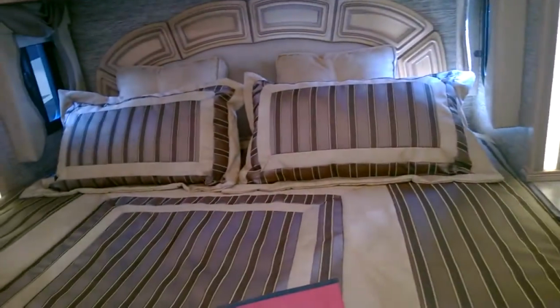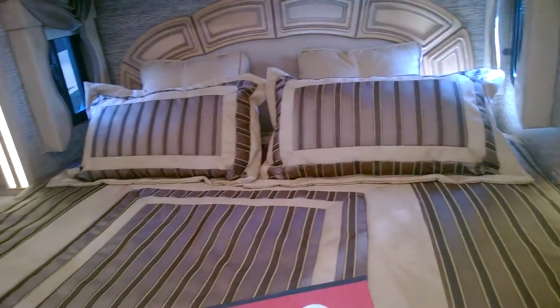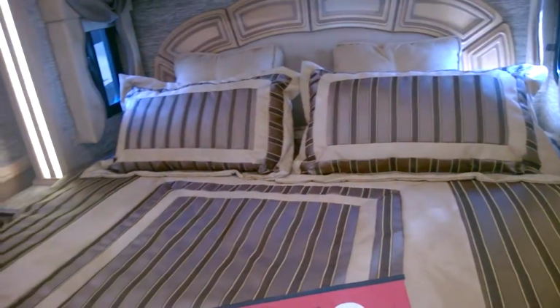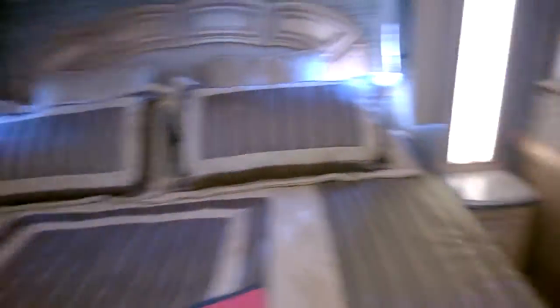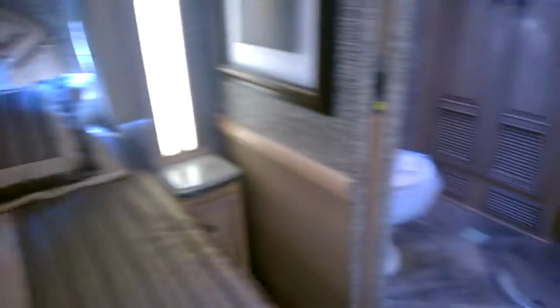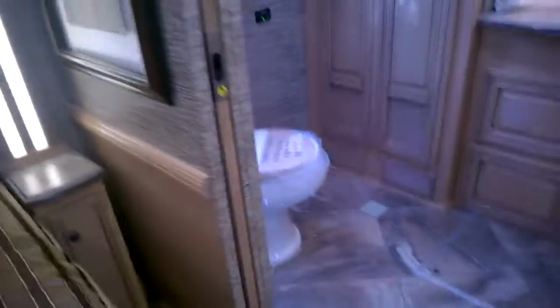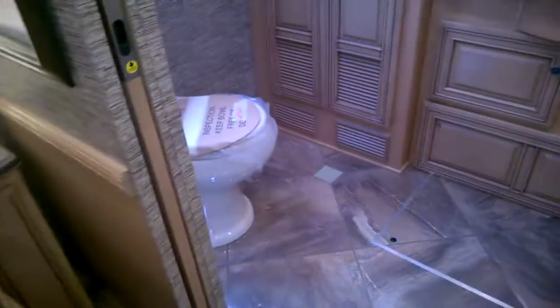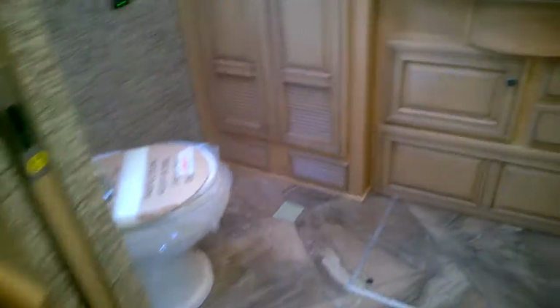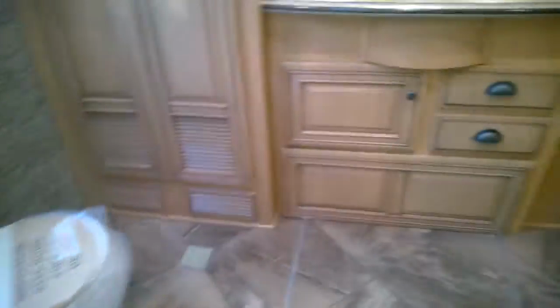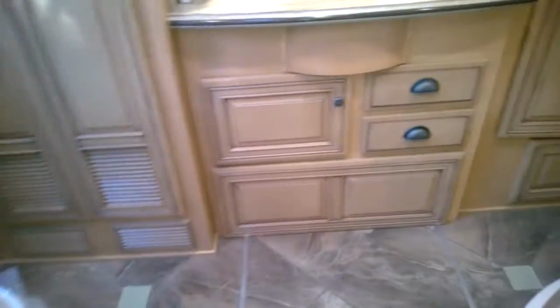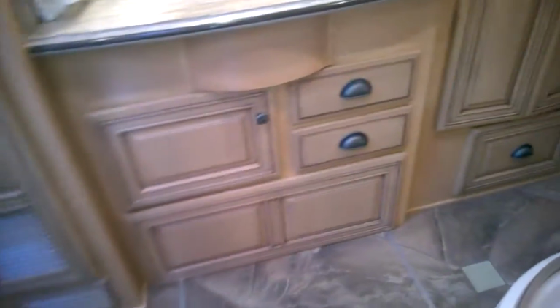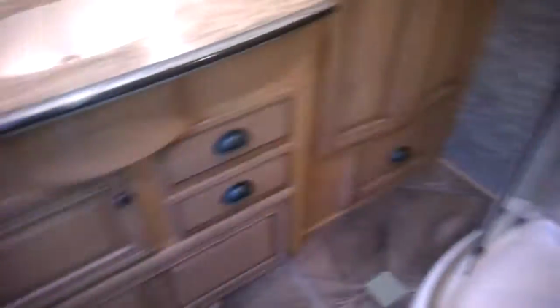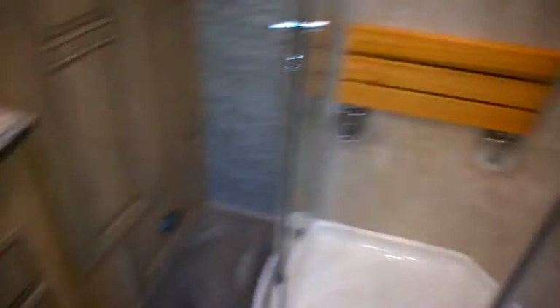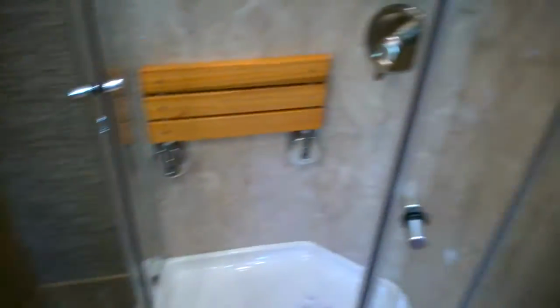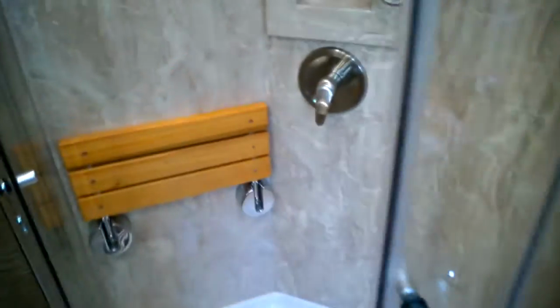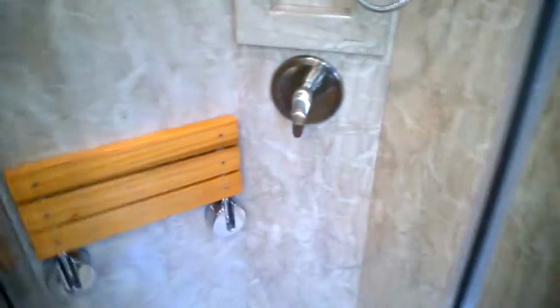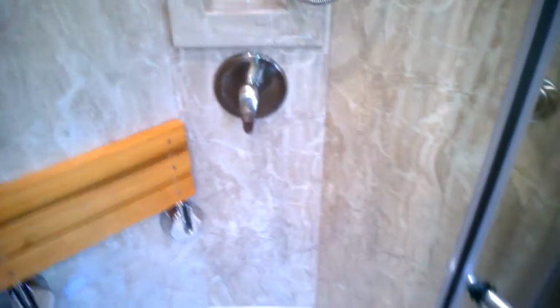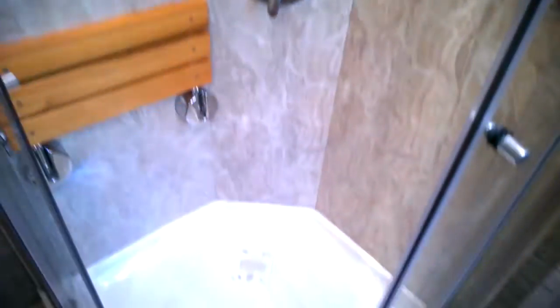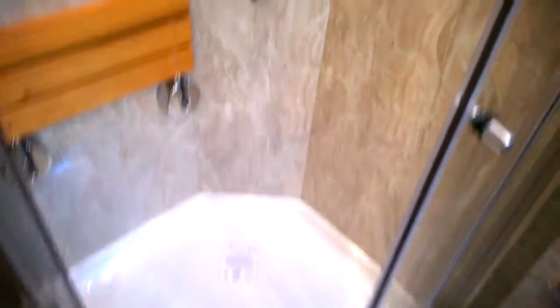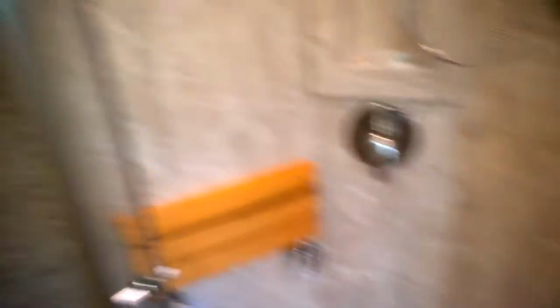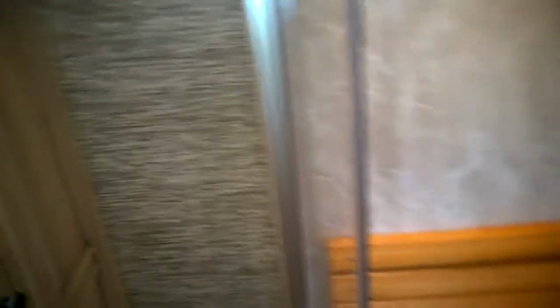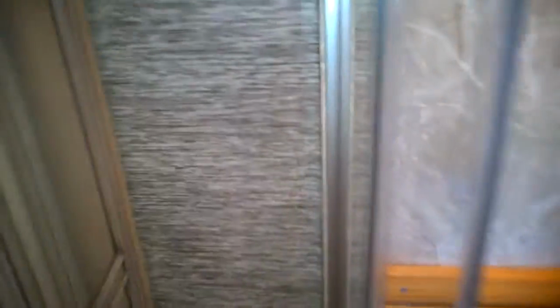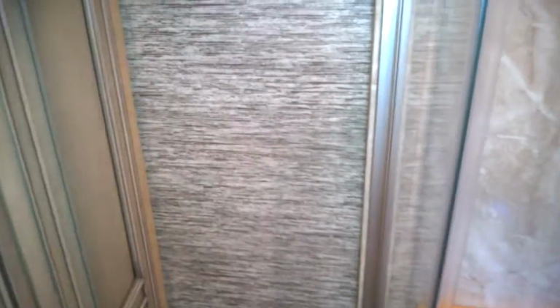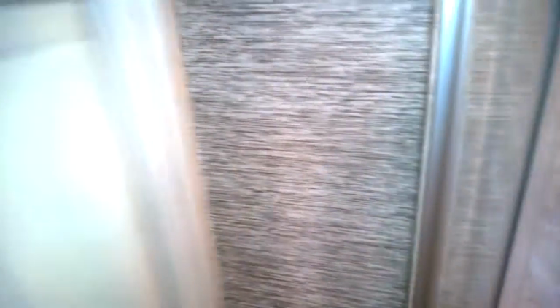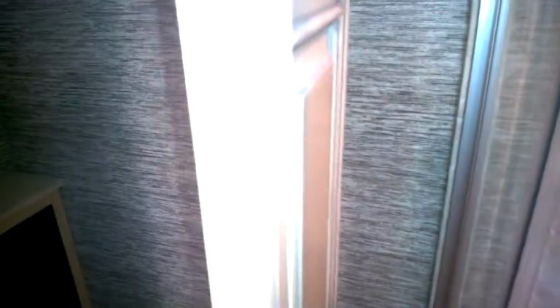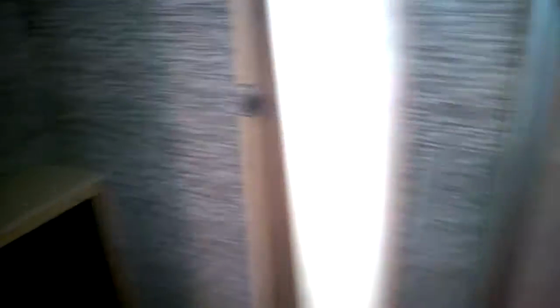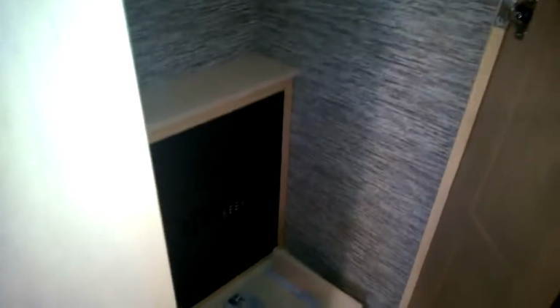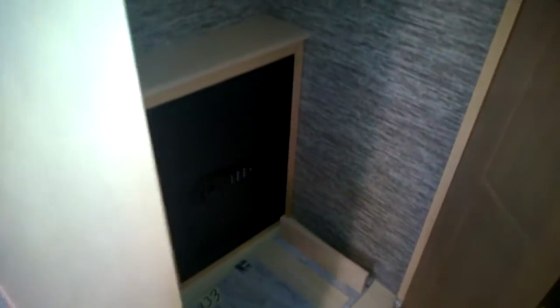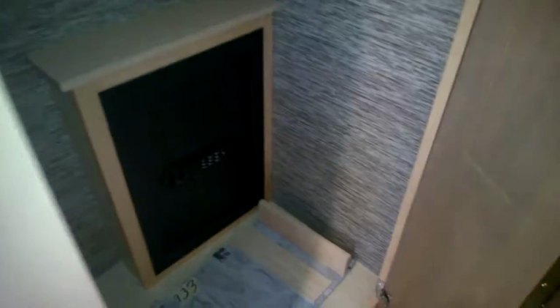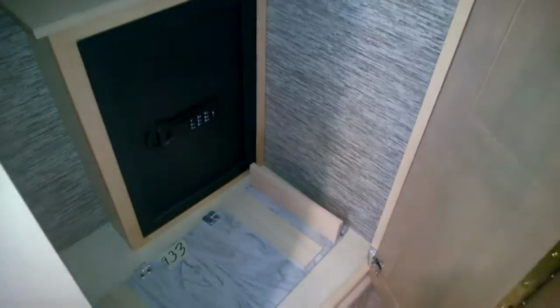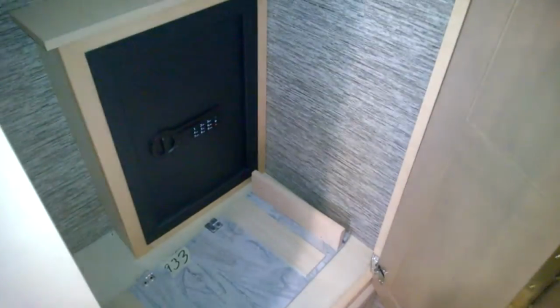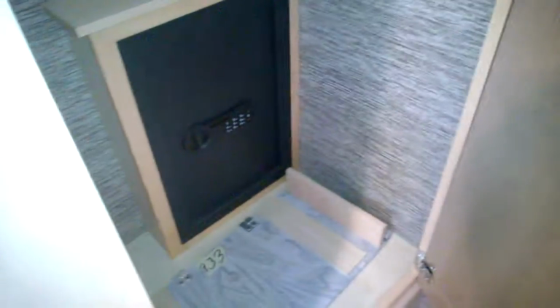This one has a diesel in it — the other one might have gas. Oh, this is diesel? Yeah. Real nice shower. Safe down there.